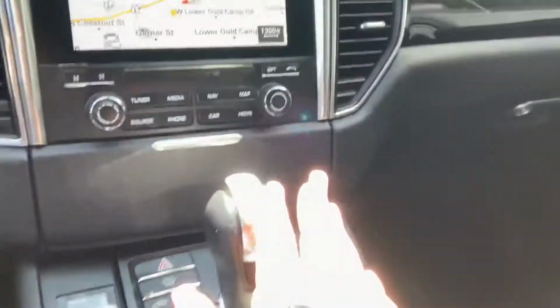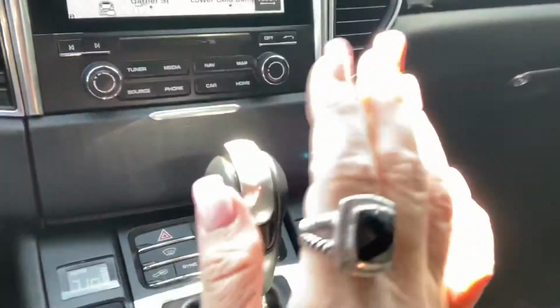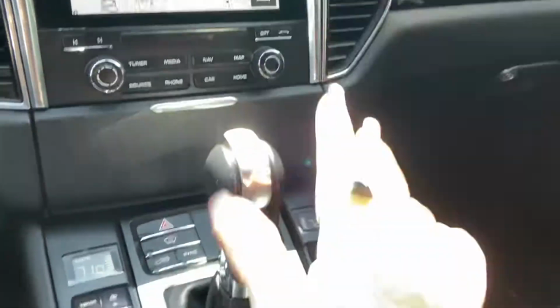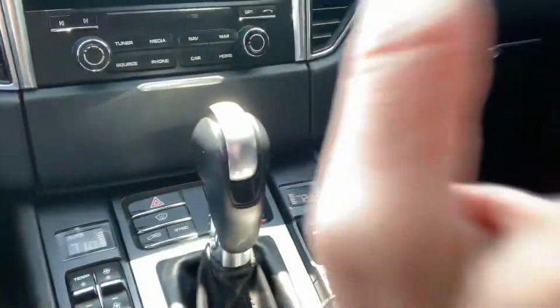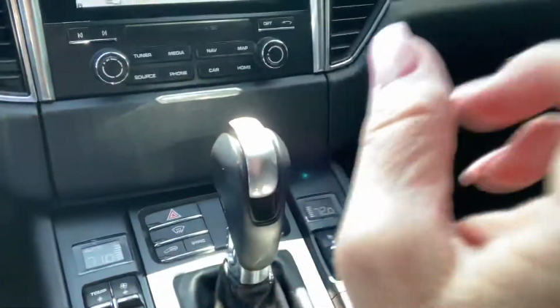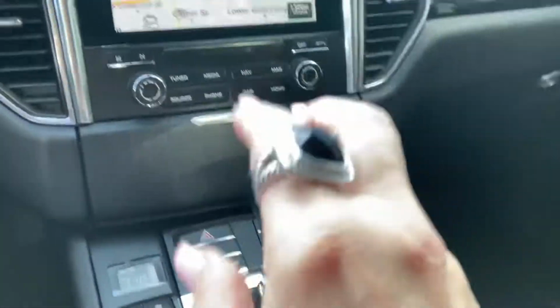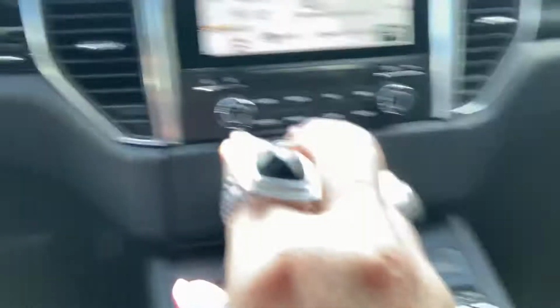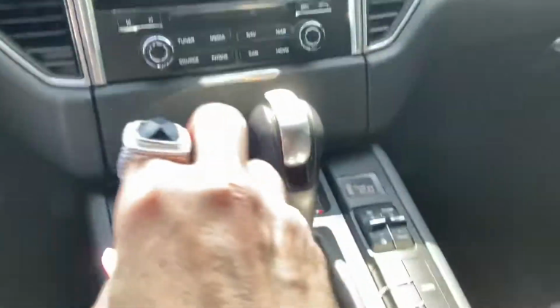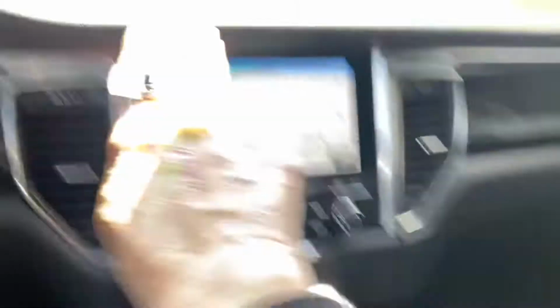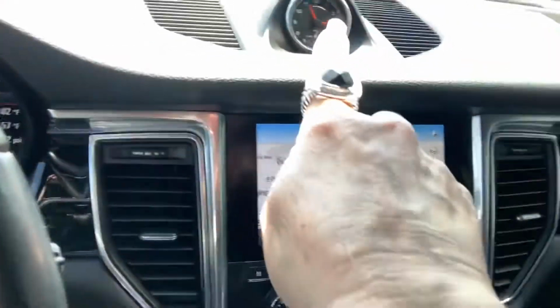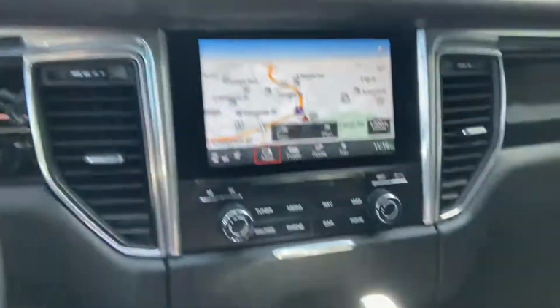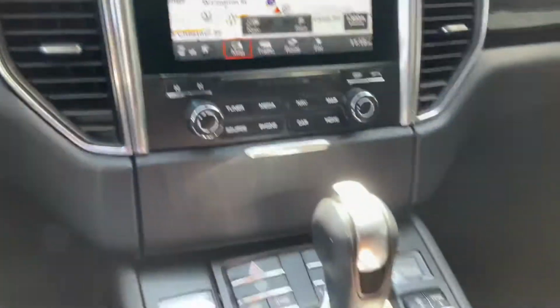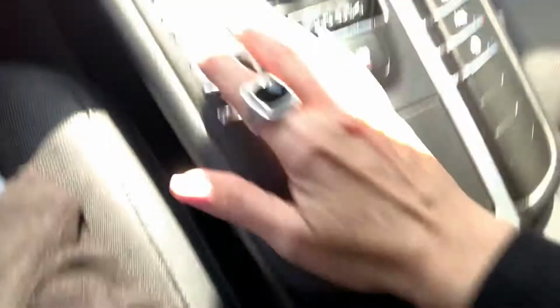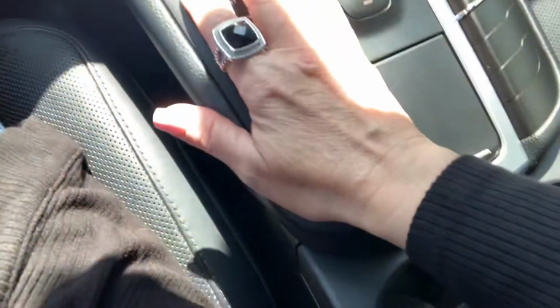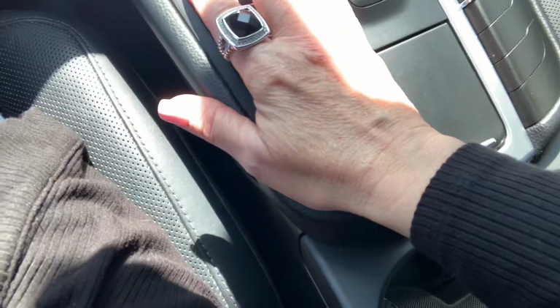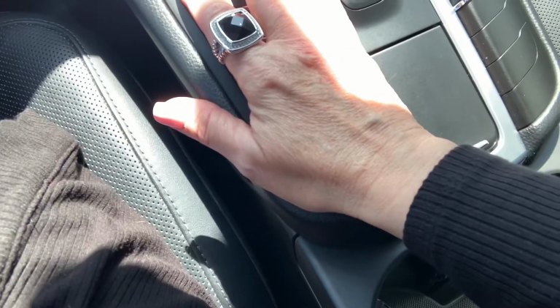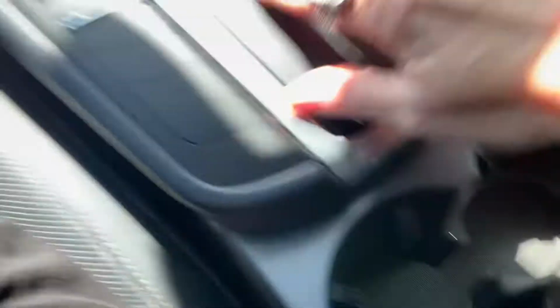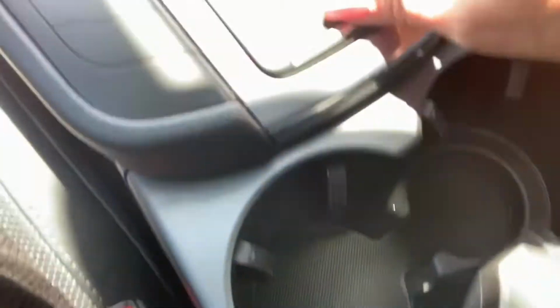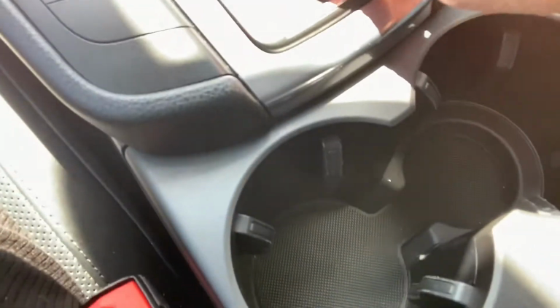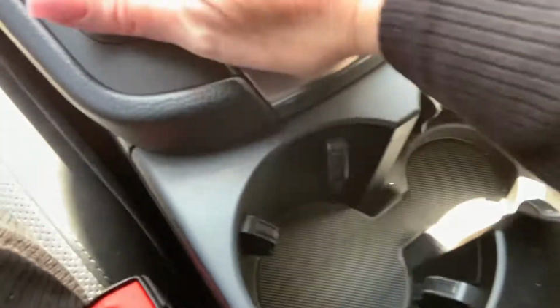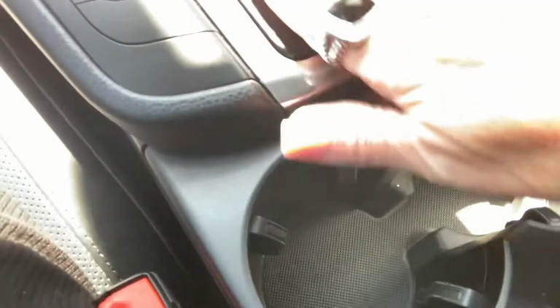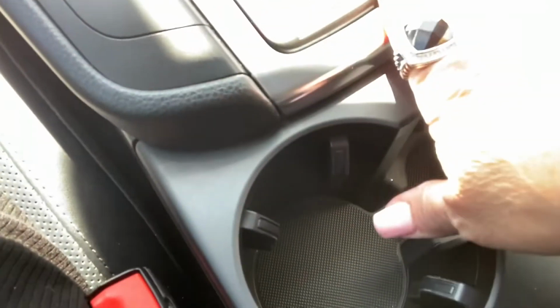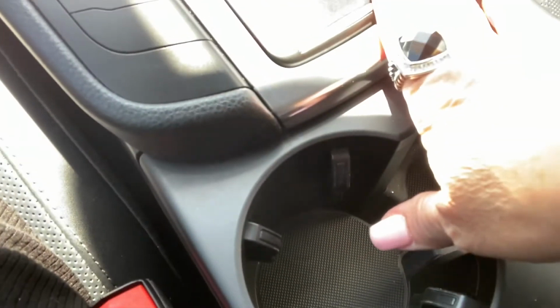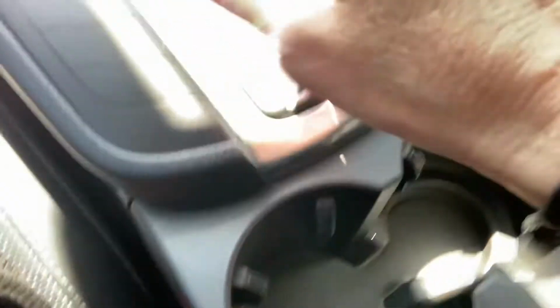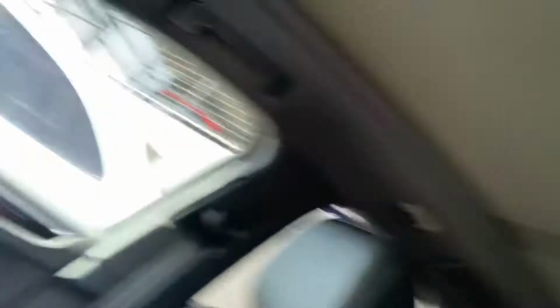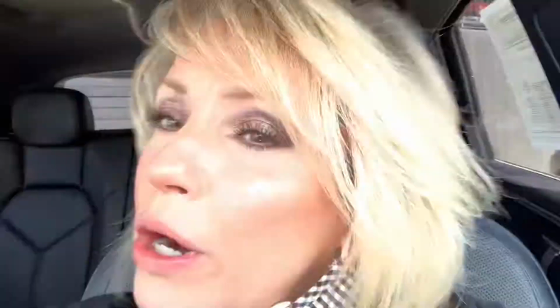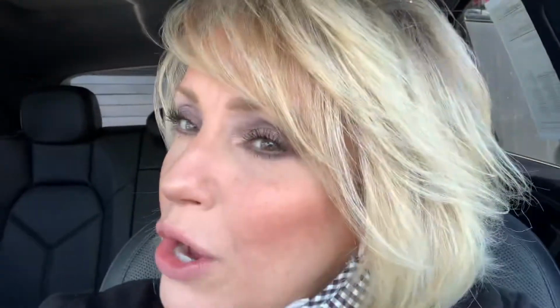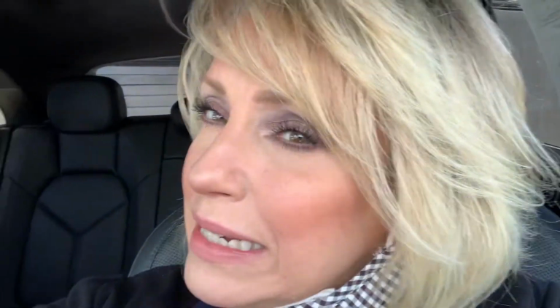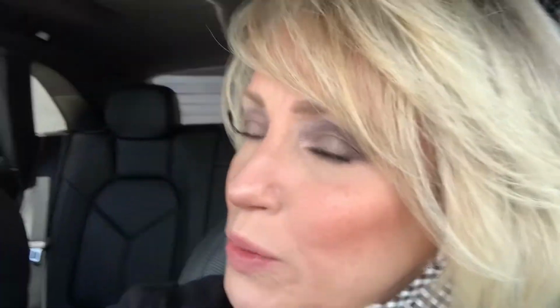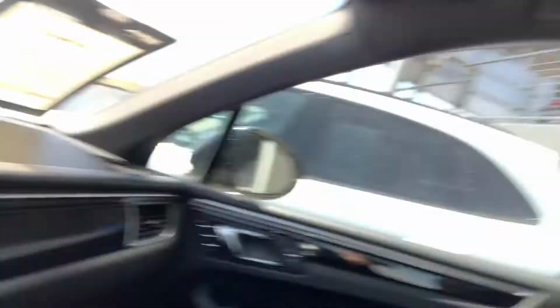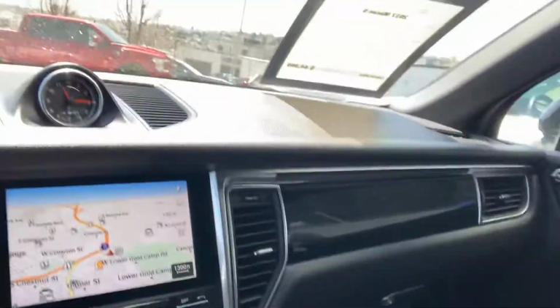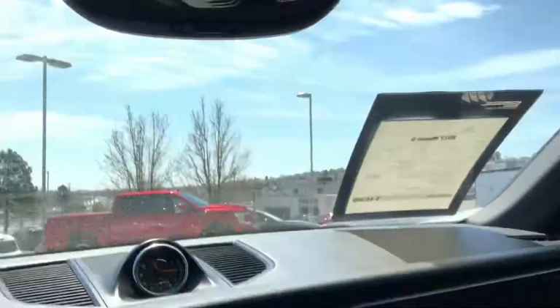You do have navigation, Bluetooth, all that good stuff. You've got your clock right there, heated and ventilated seats. It's got the smoking package just to make it nice and clean right here, but don't worry — no evidence of smoking in here. It smells great.